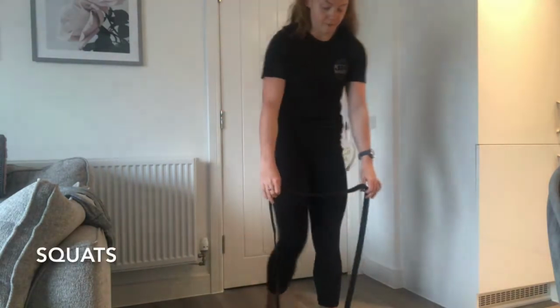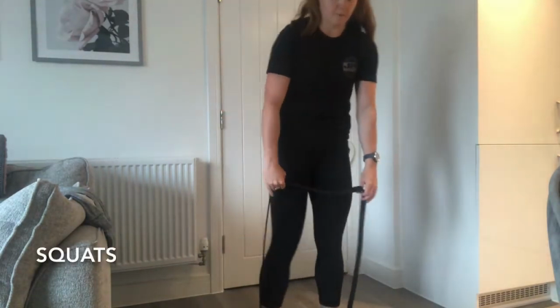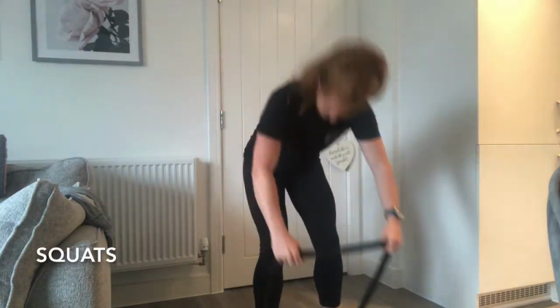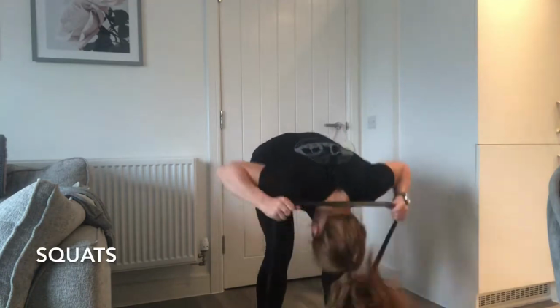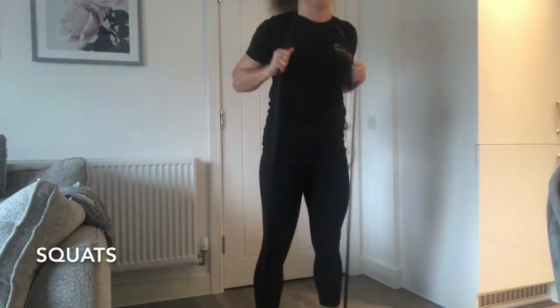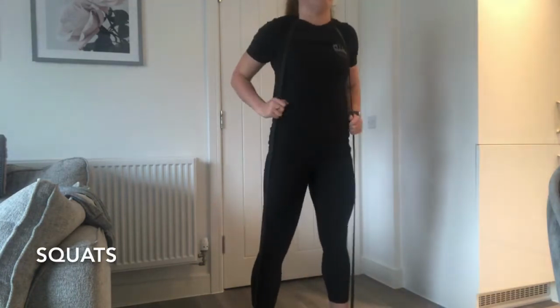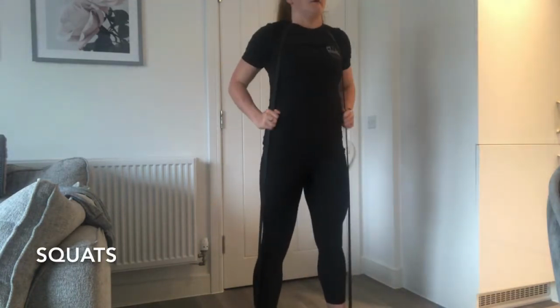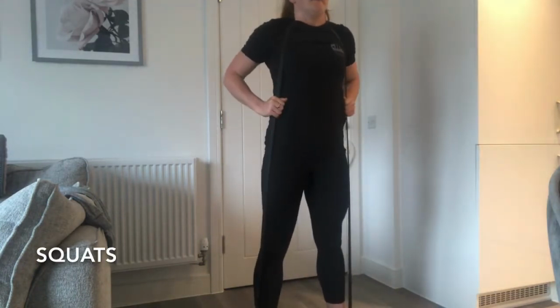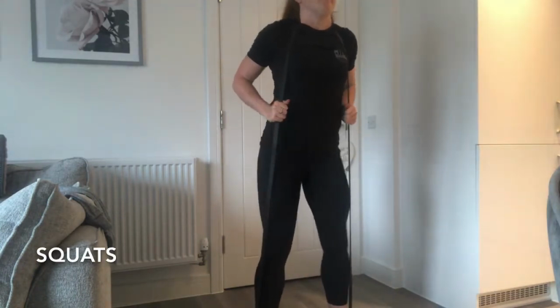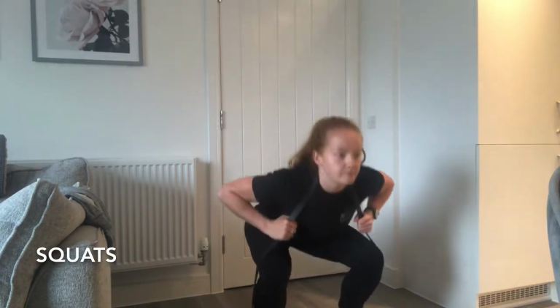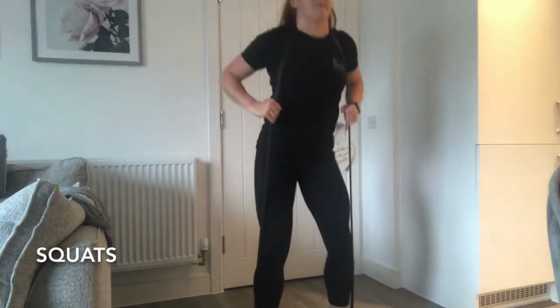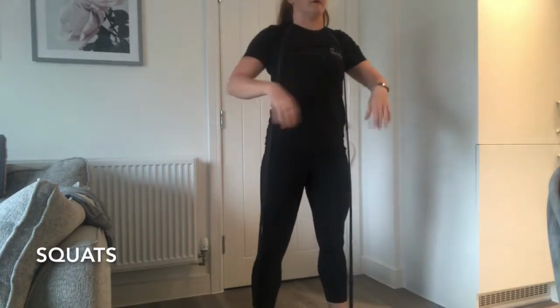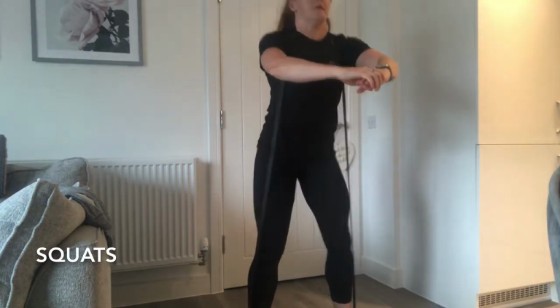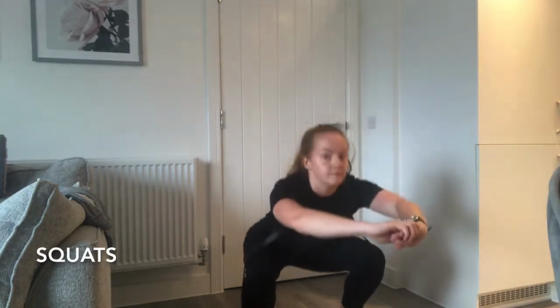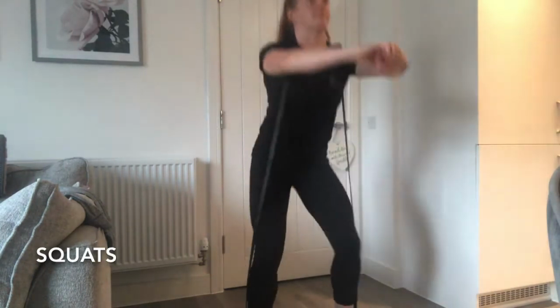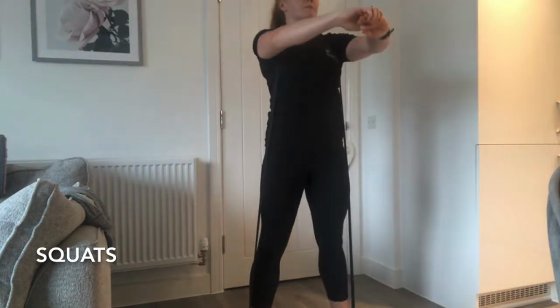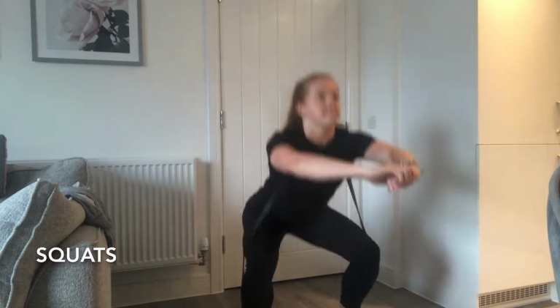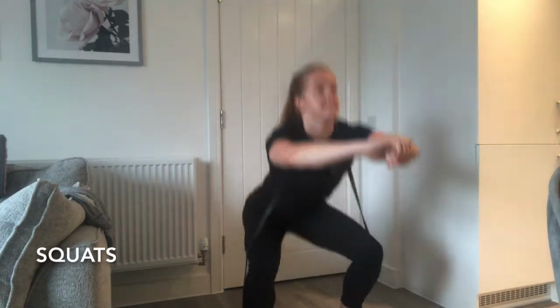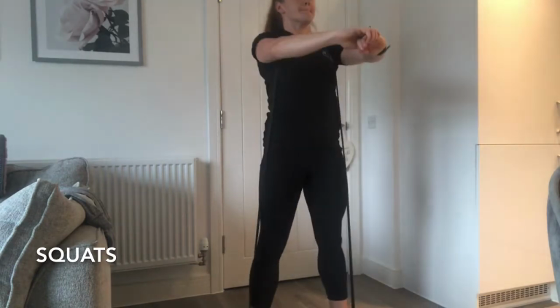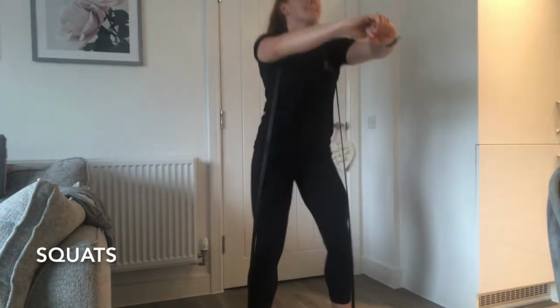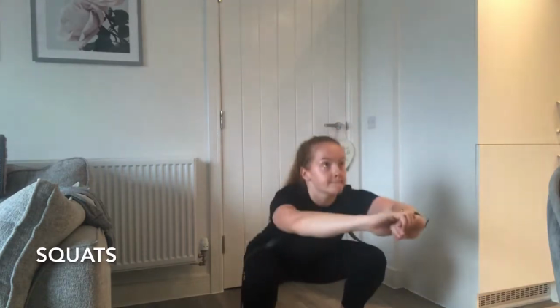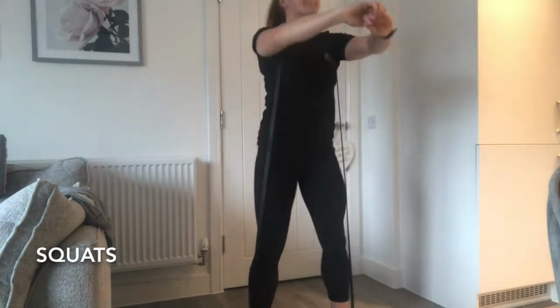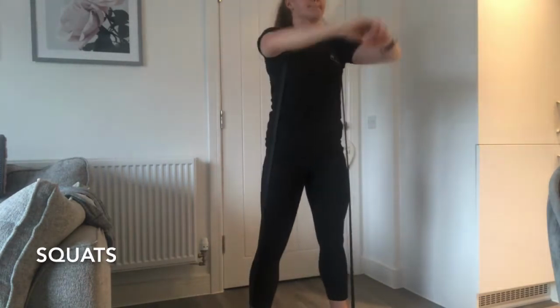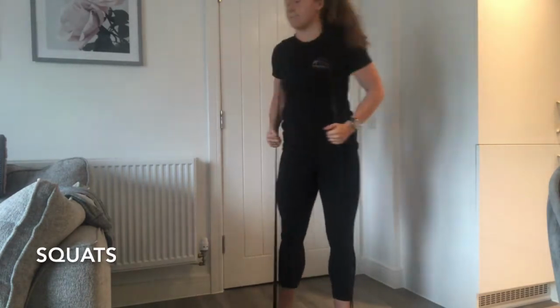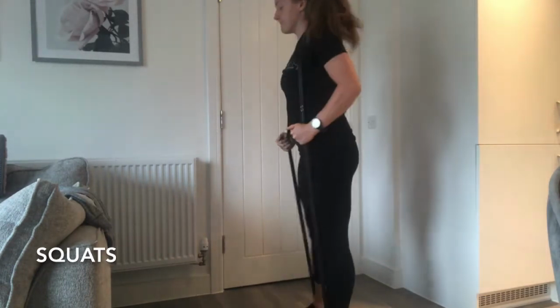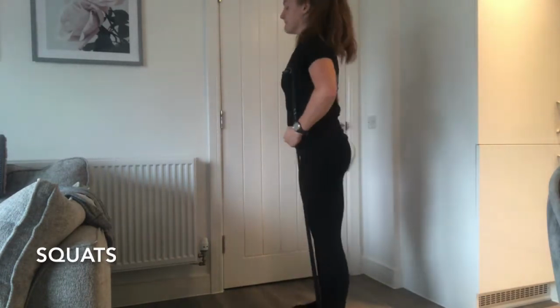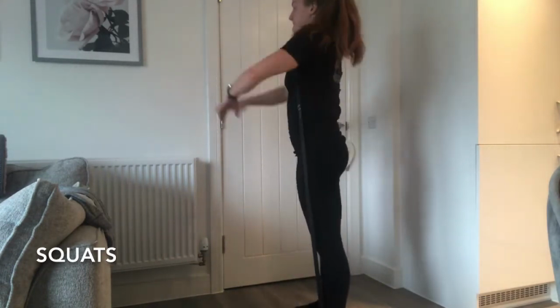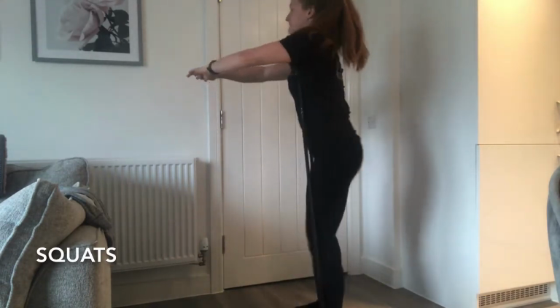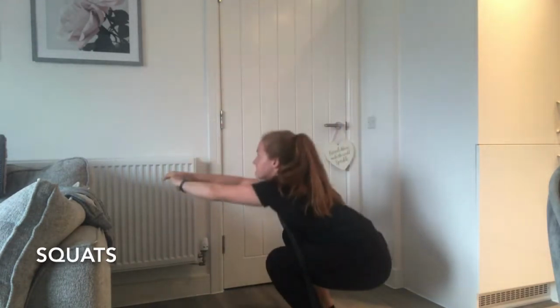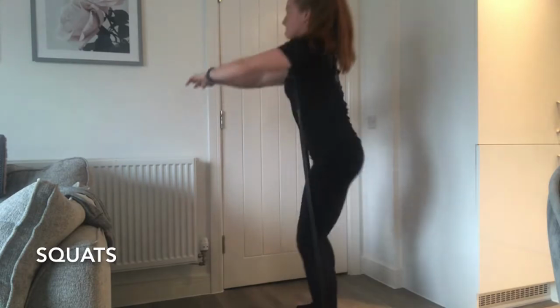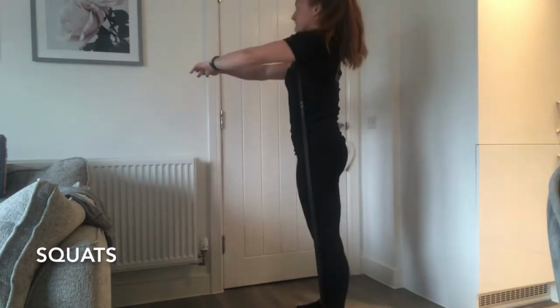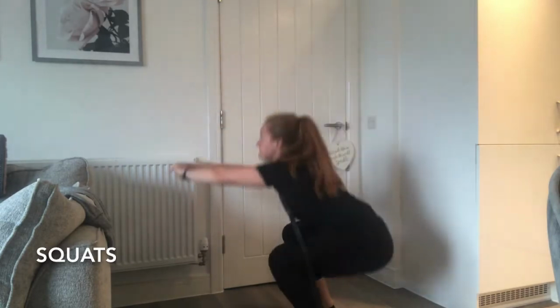For the squat, place both feet on one end of the band and the other end around your neck. Squat down, pushing your knees out and onto the sides of the band. The larger the band, the harder the resistance.